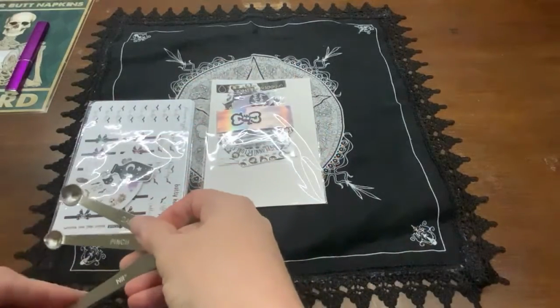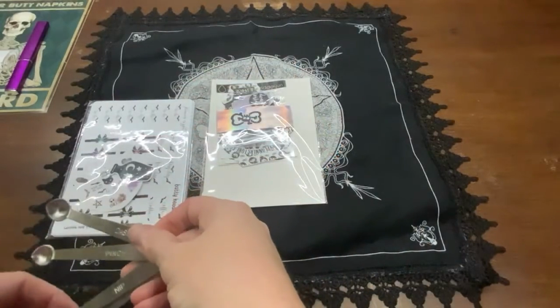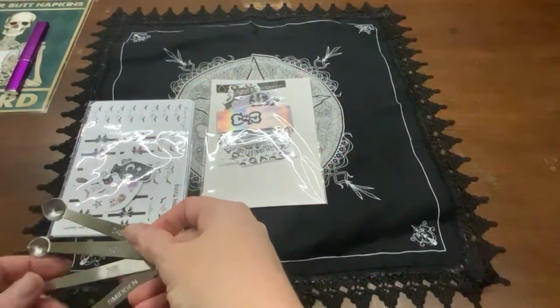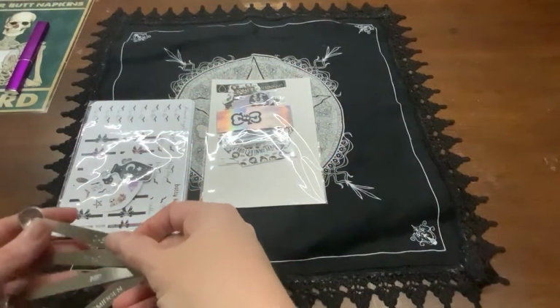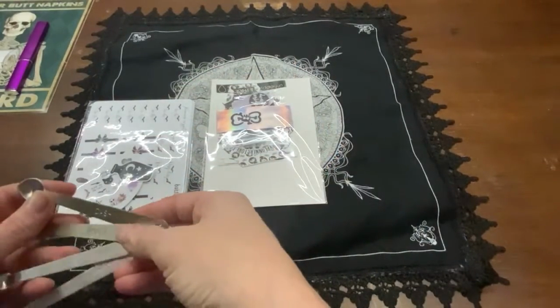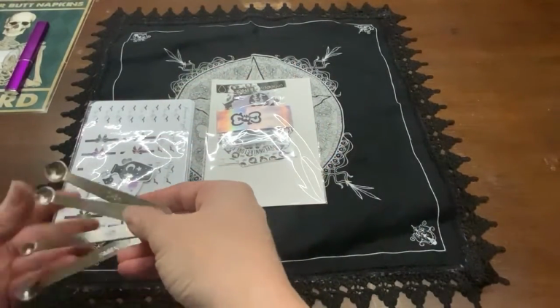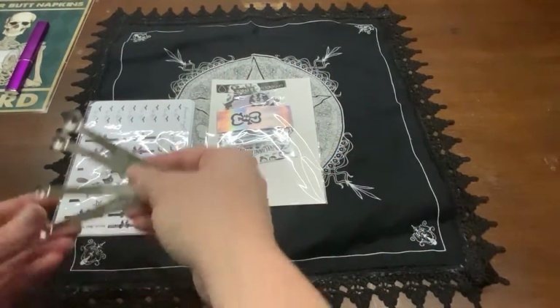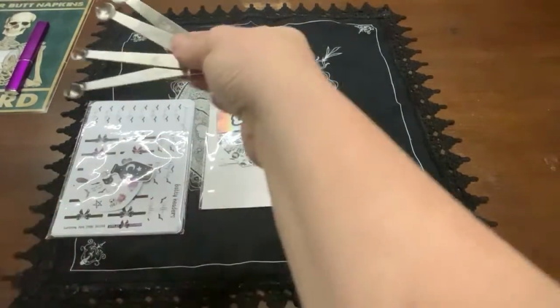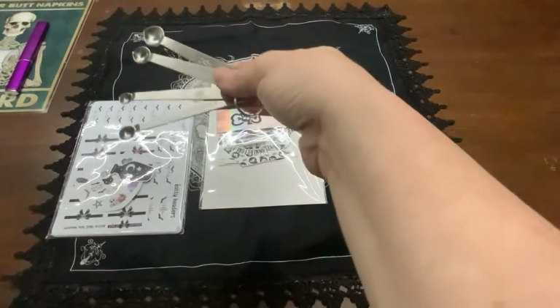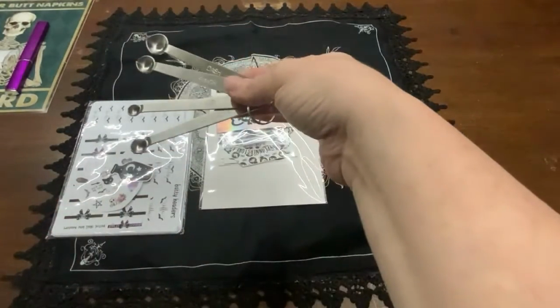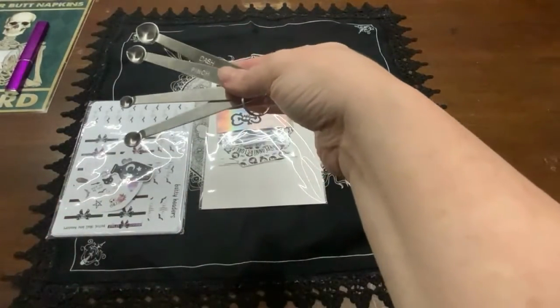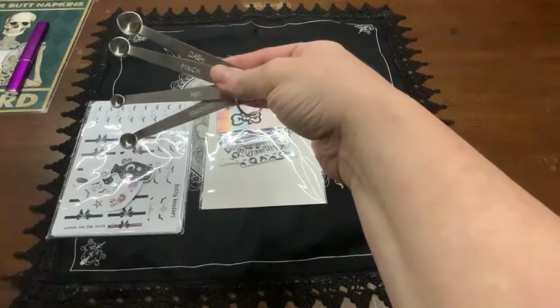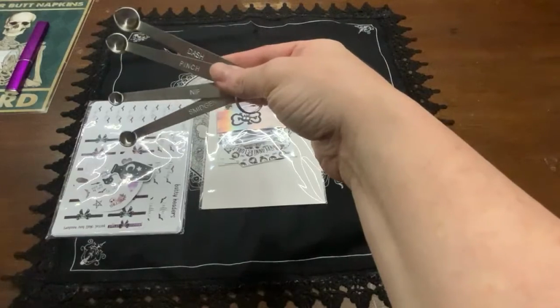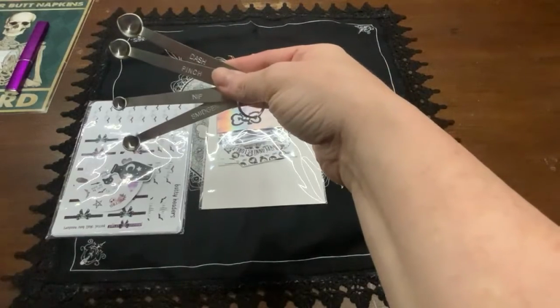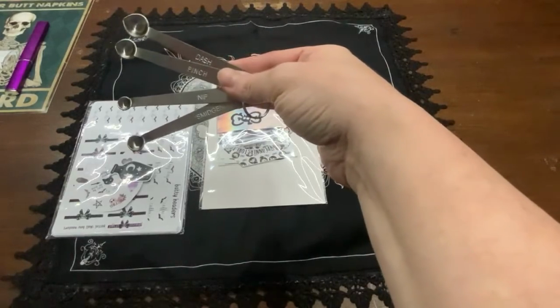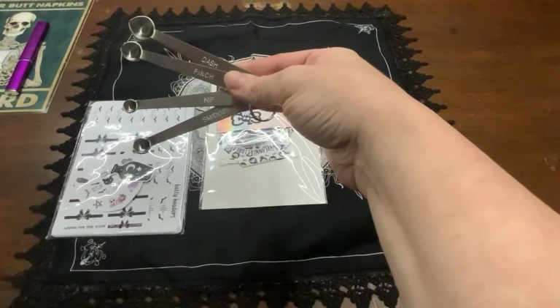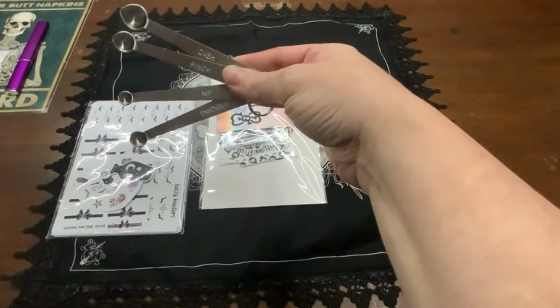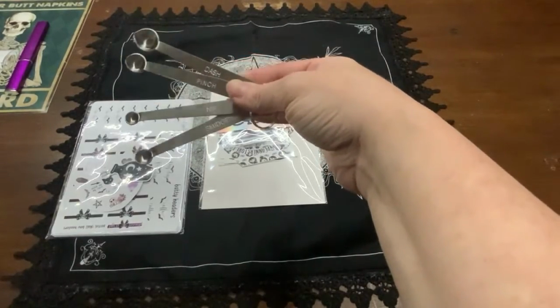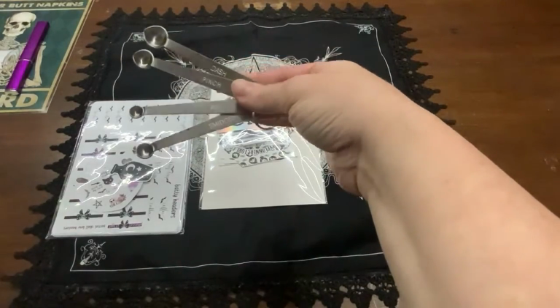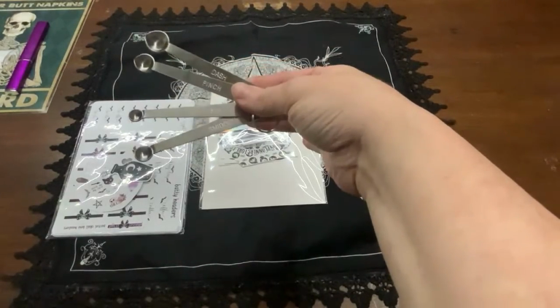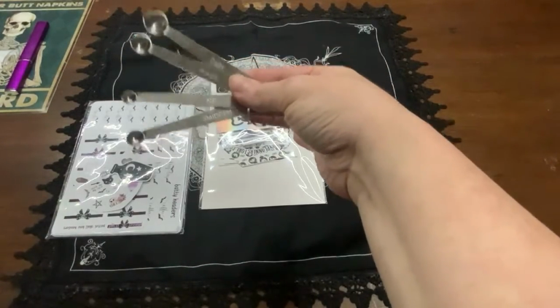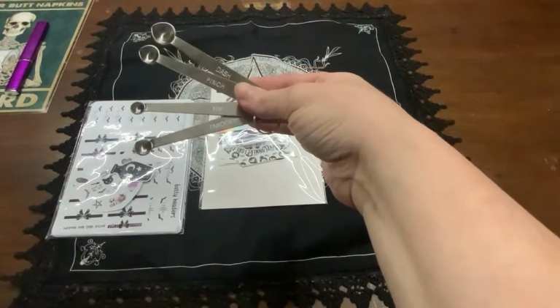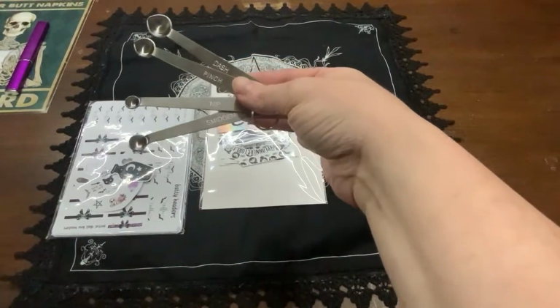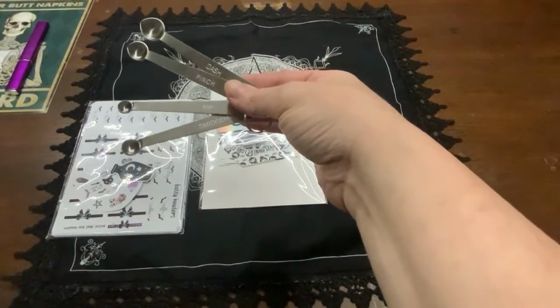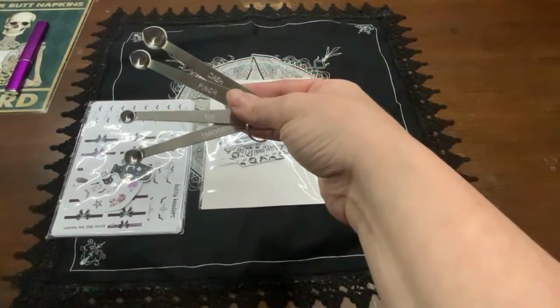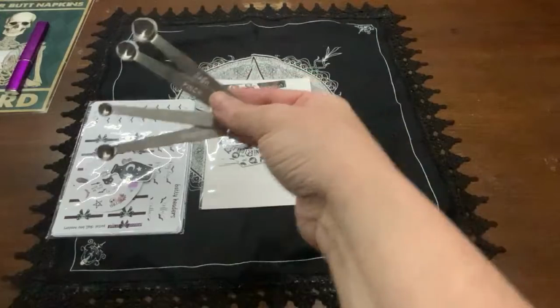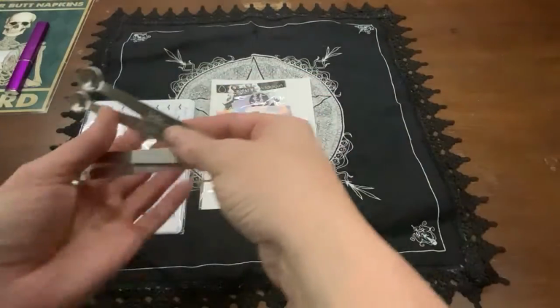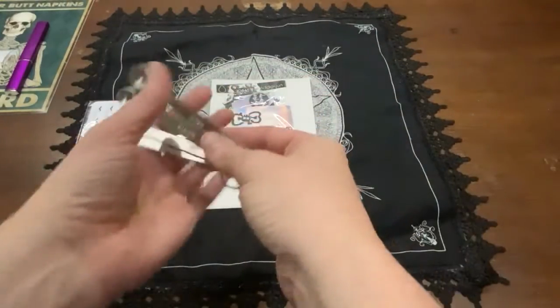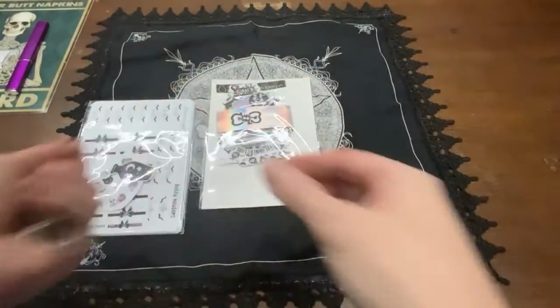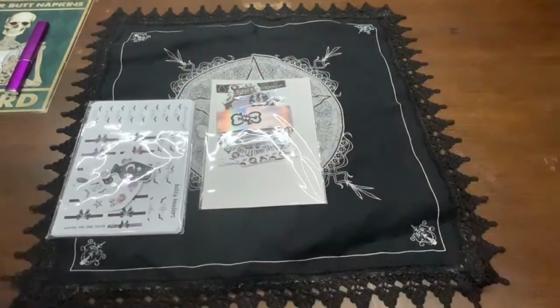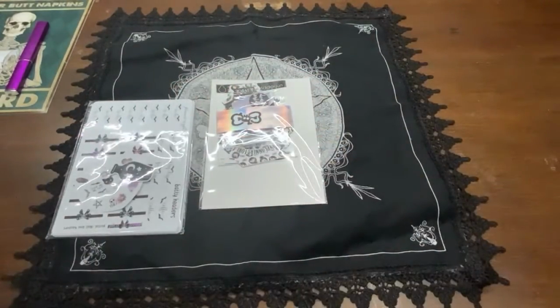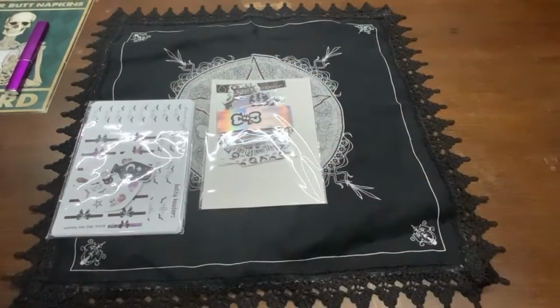If you've never known what a dash or a pinch or a smidgen is, then that is how these work. I'm sorry, the cat is under the table shaking.